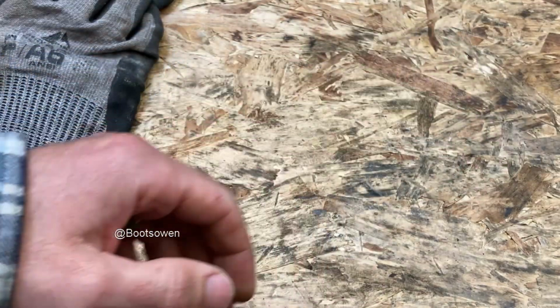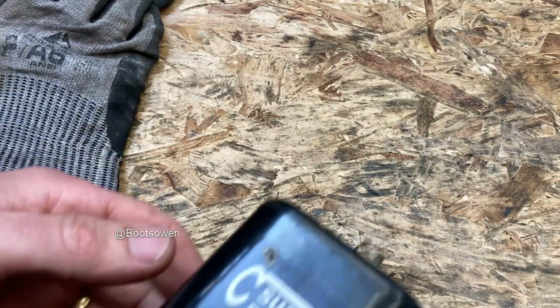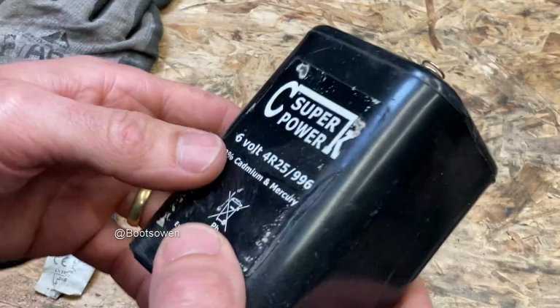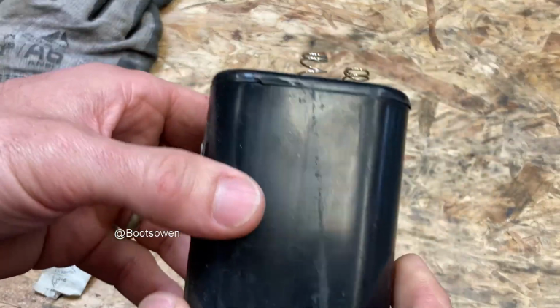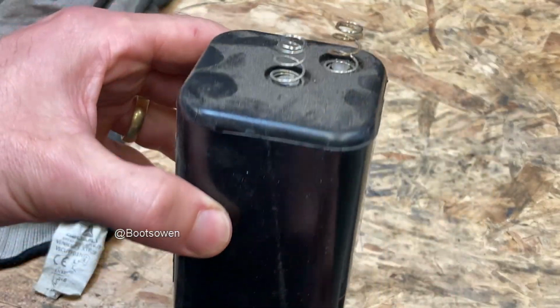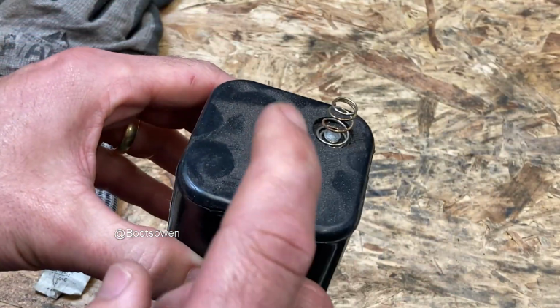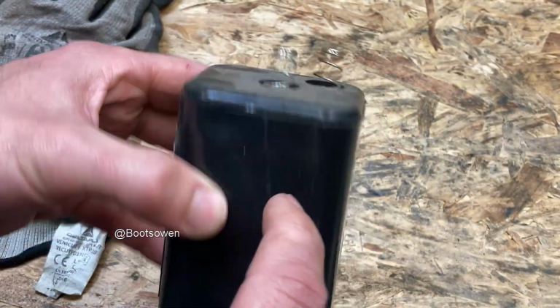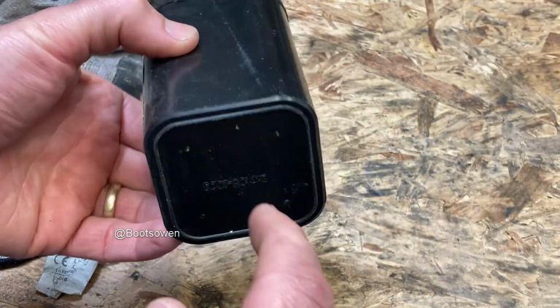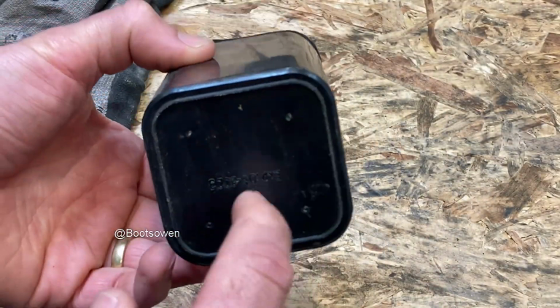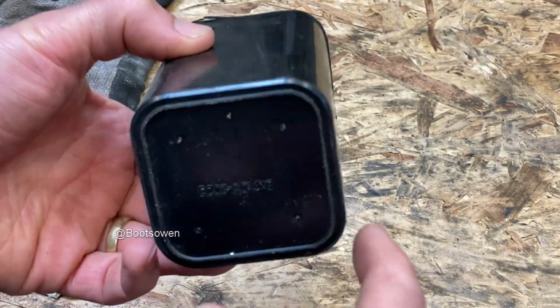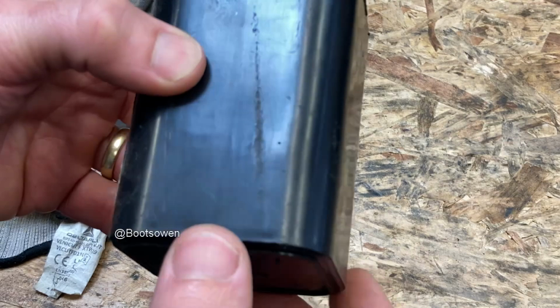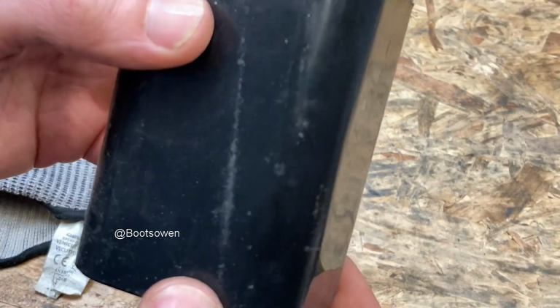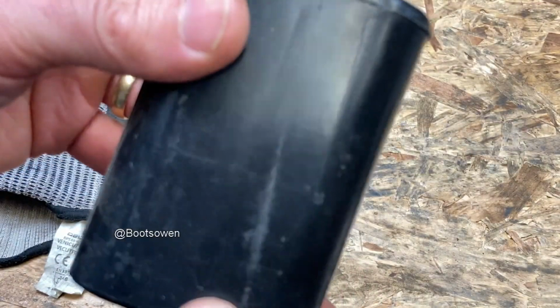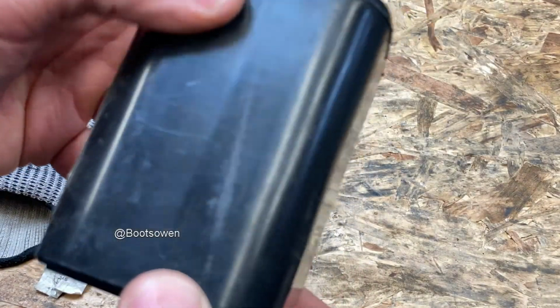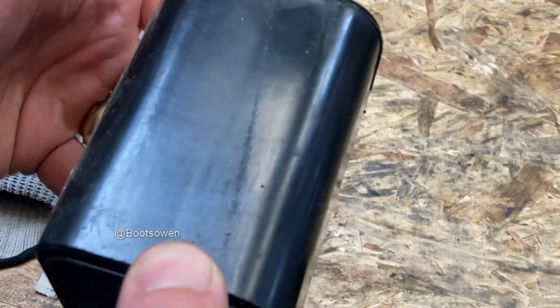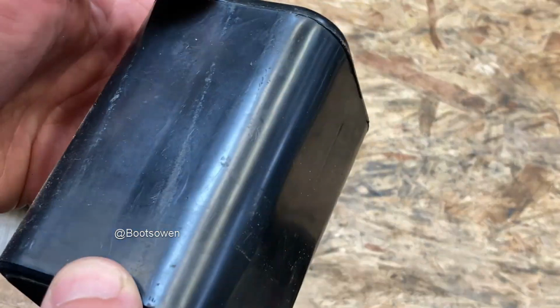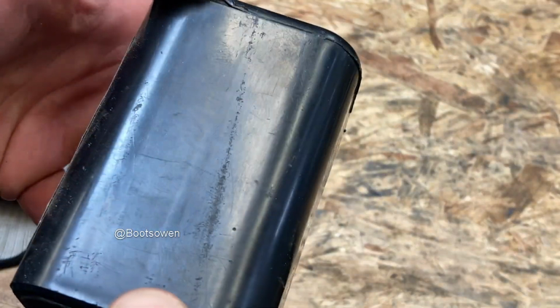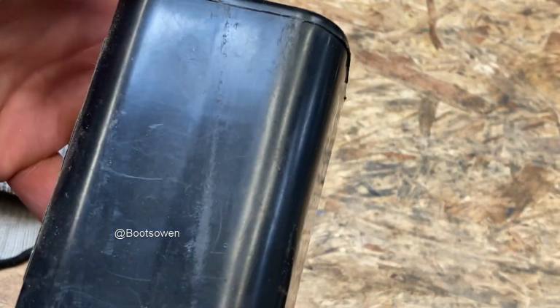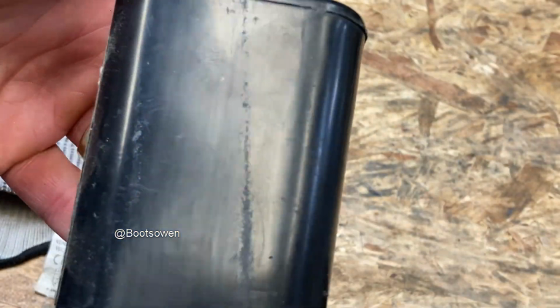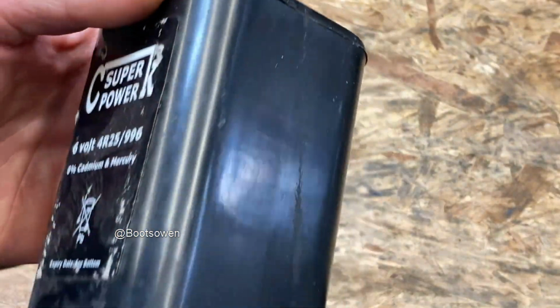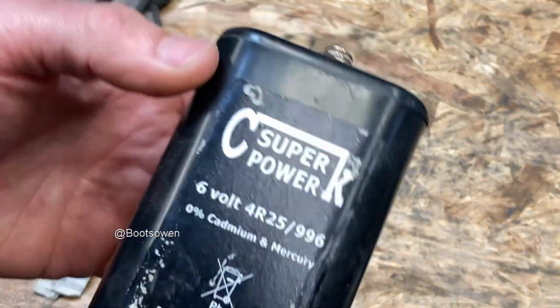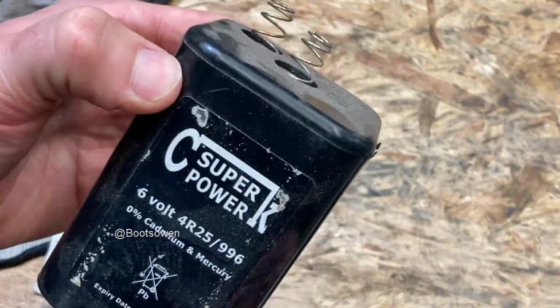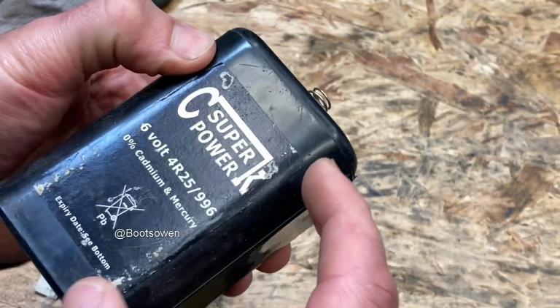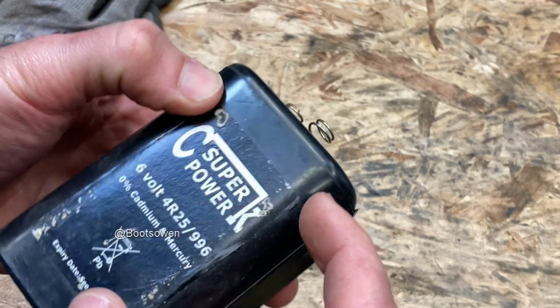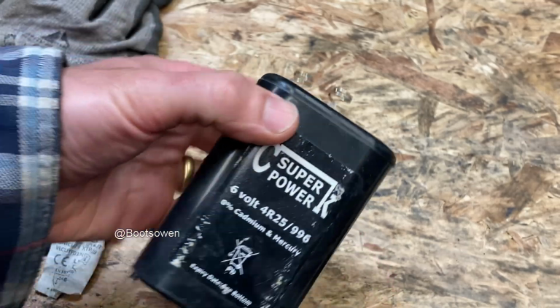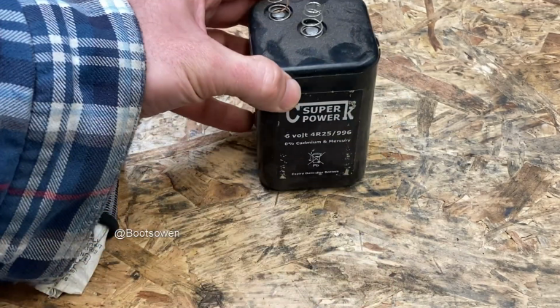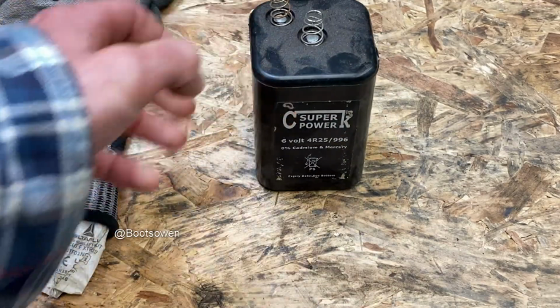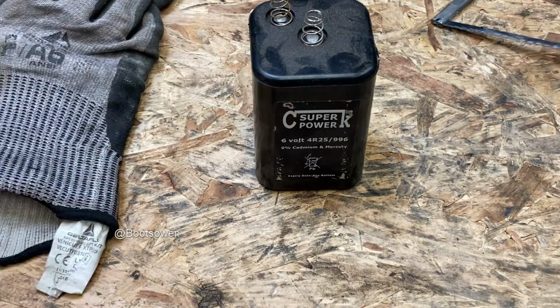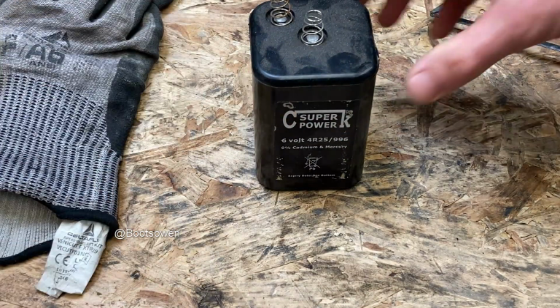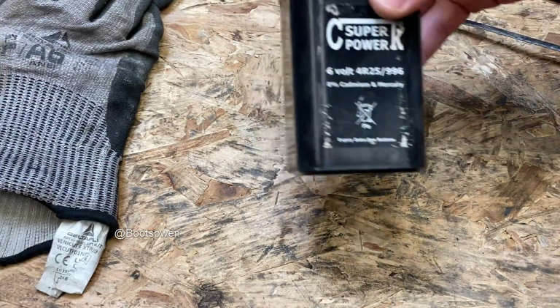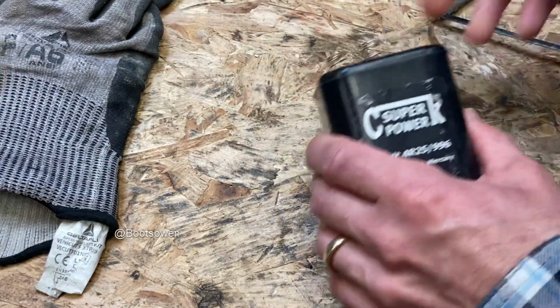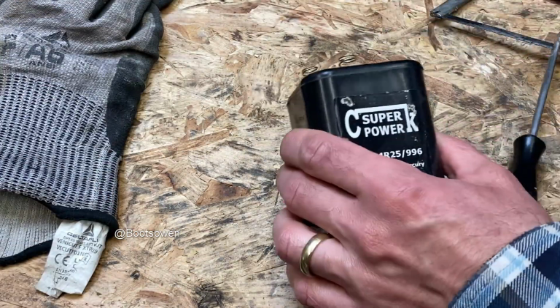Hey there, Boots Owen here. I've got an old battery and I want to get the carbon rods out of it. I'm going to give it a go — I haven't done this in a while. I think we could just get in here. There are carbon rods inside and they're good for making welding machines, spot welders, and things like that.